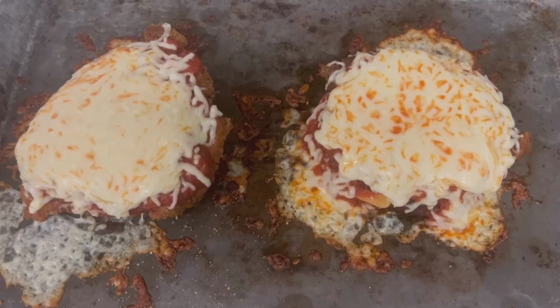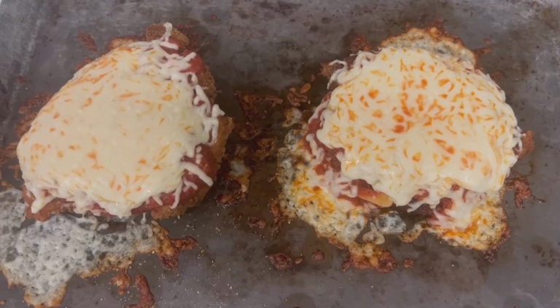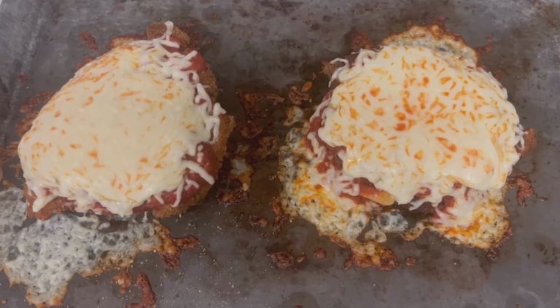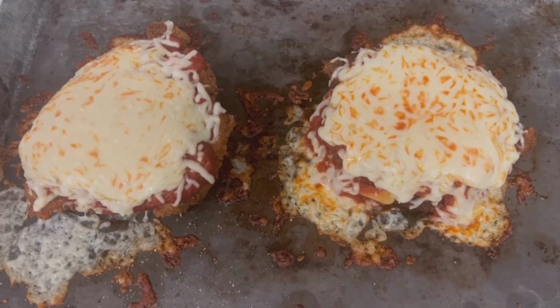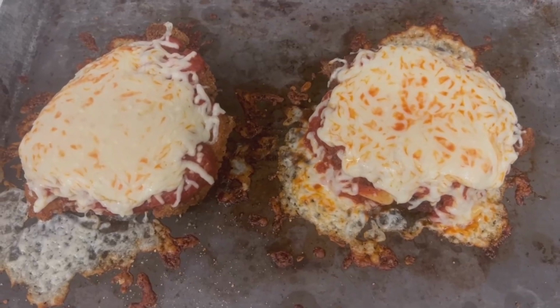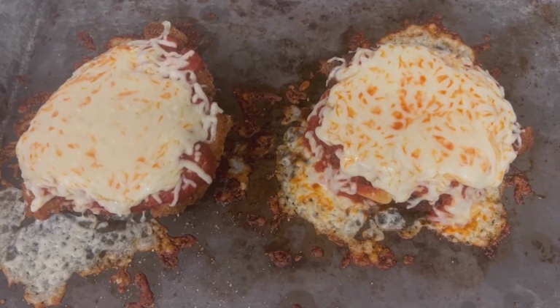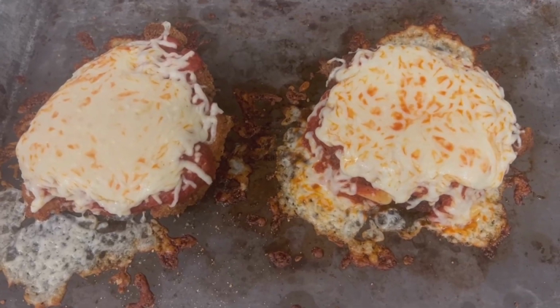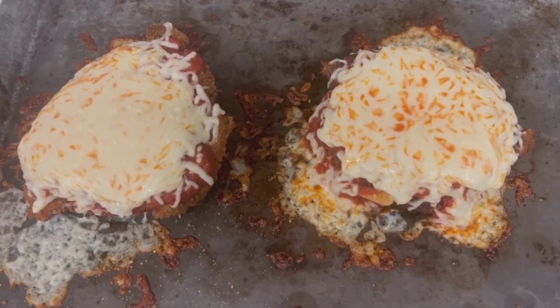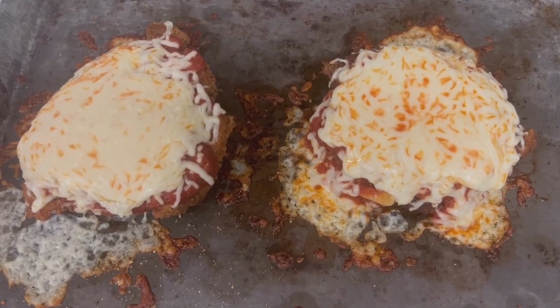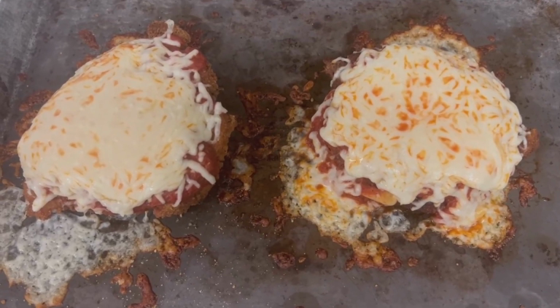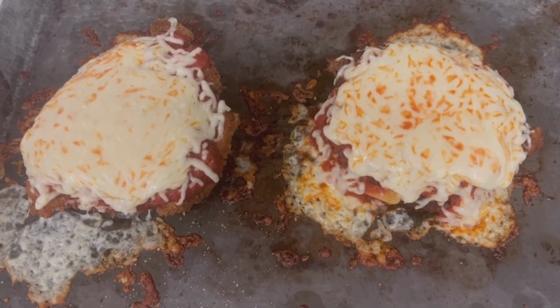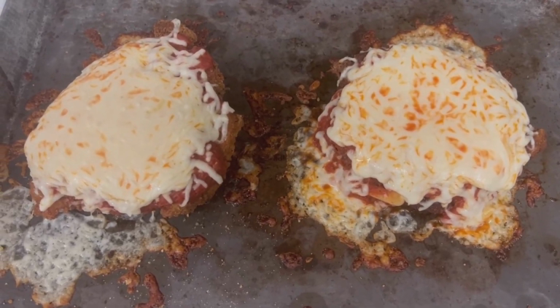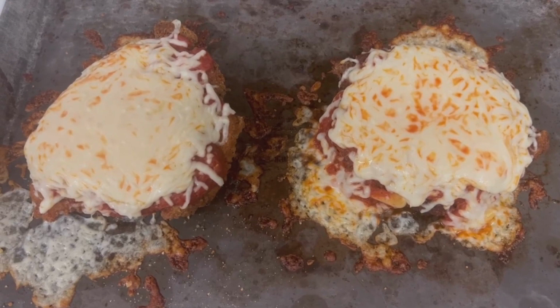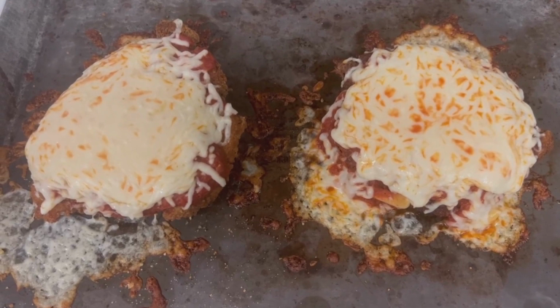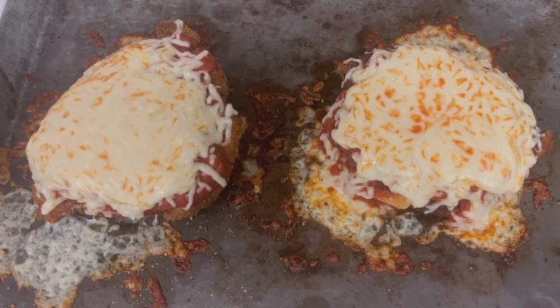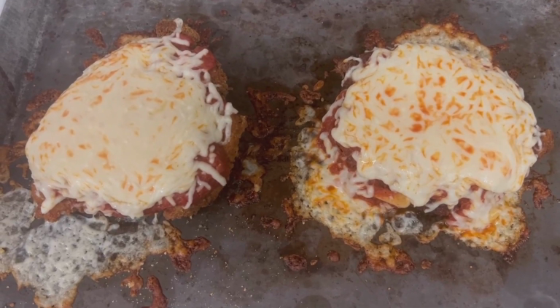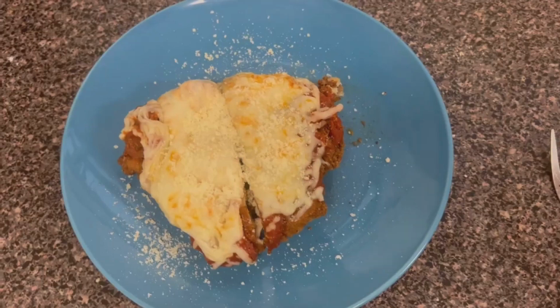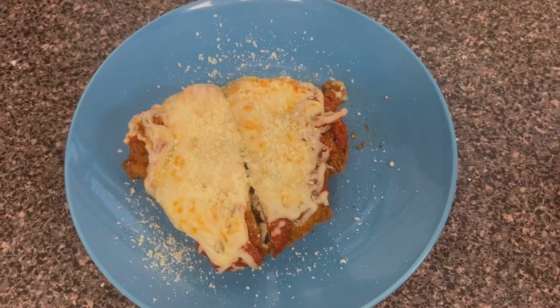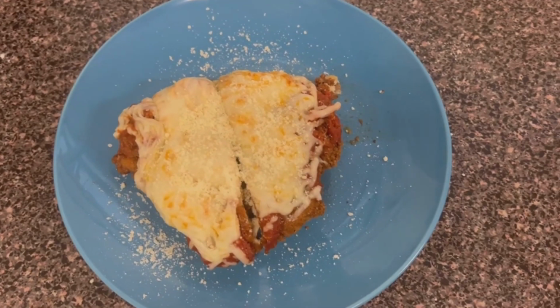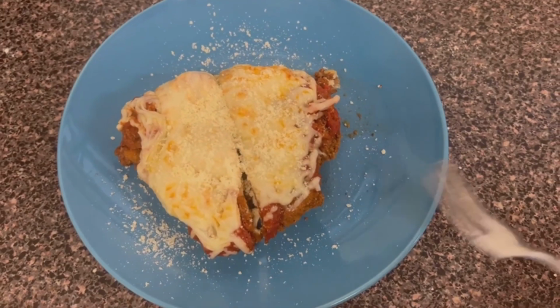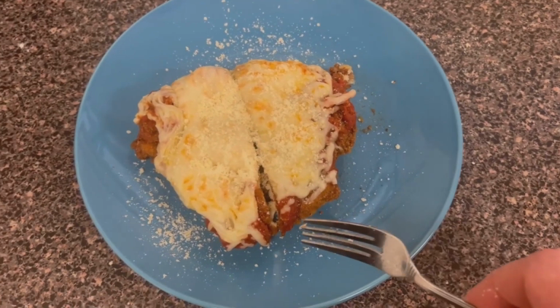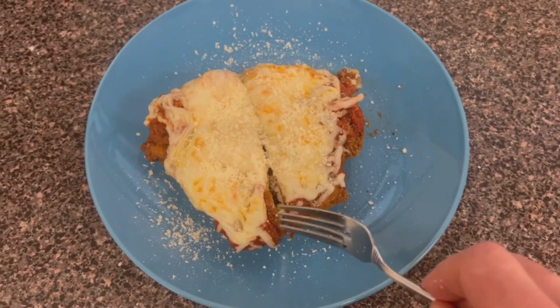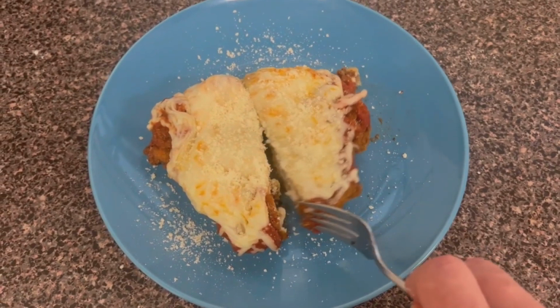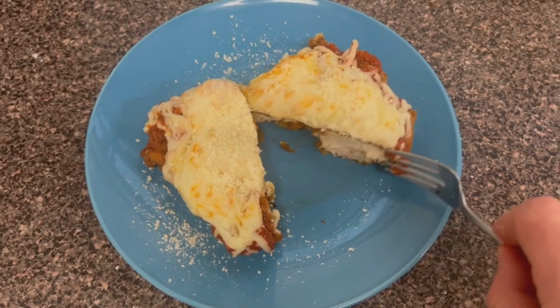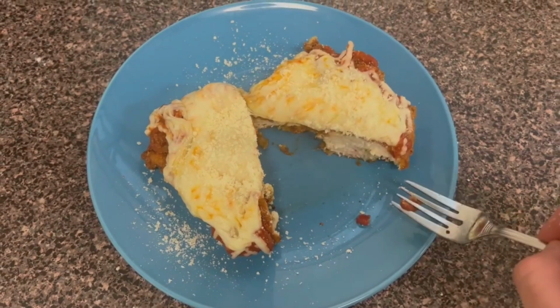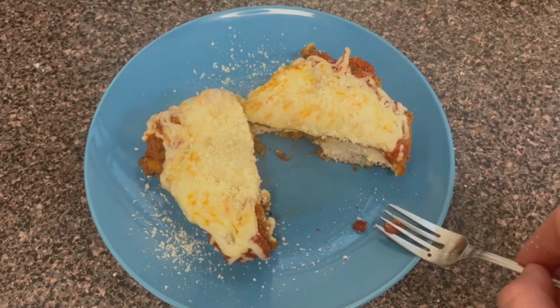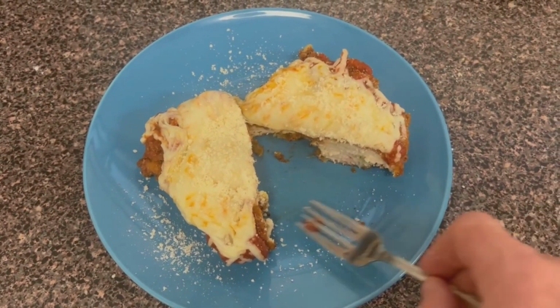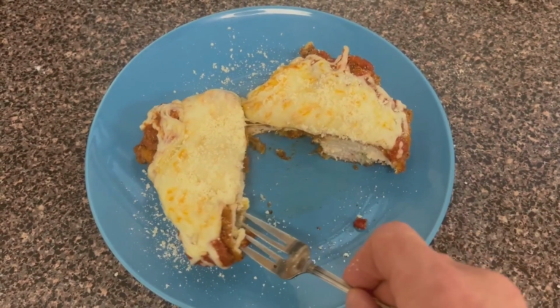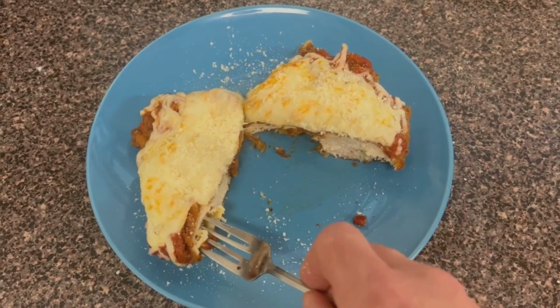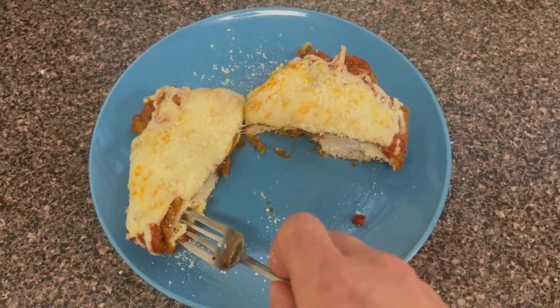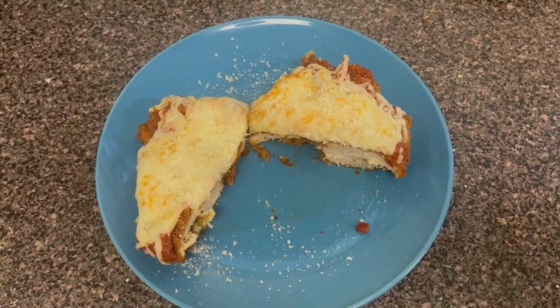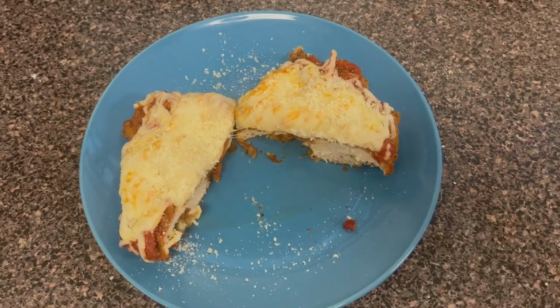Doesn't that look nice? I really like the way the sauce is coming through the cheese. We're gonna let these rest for about five minutes, then parmesan cheese on top. And there you go — nice evenly cooked chicken parmesan. Wonderful lunch.